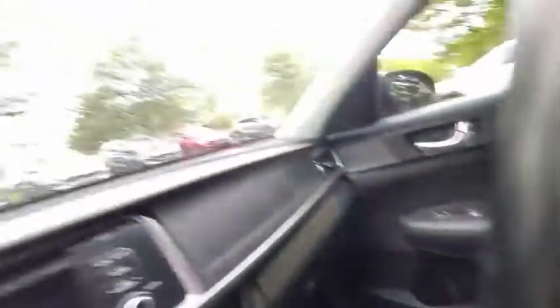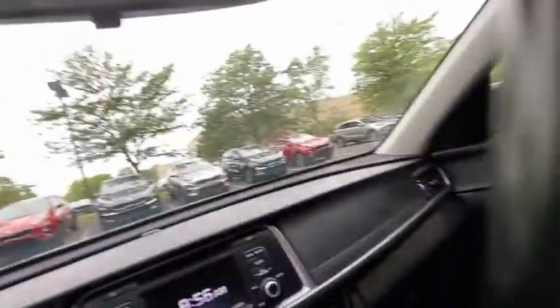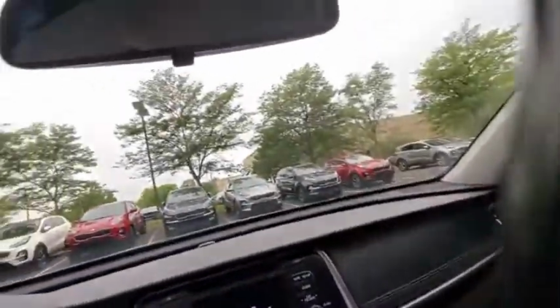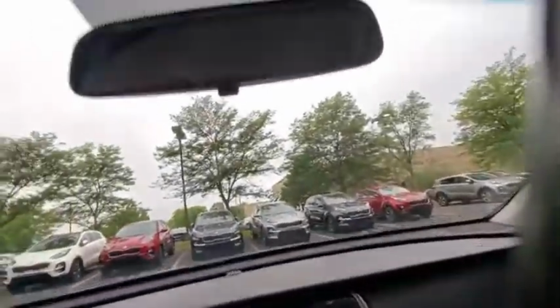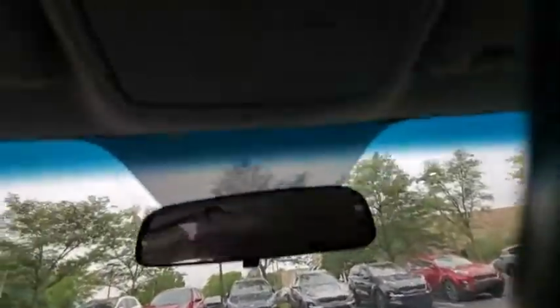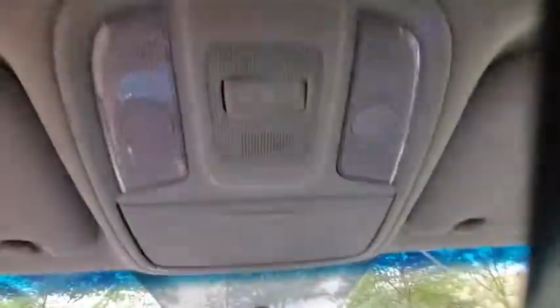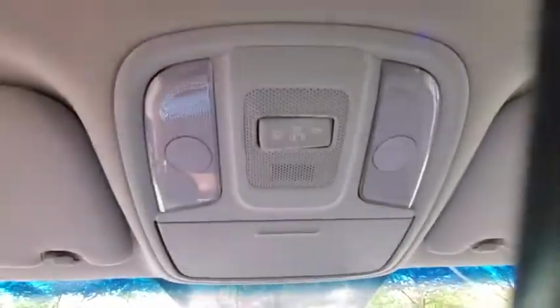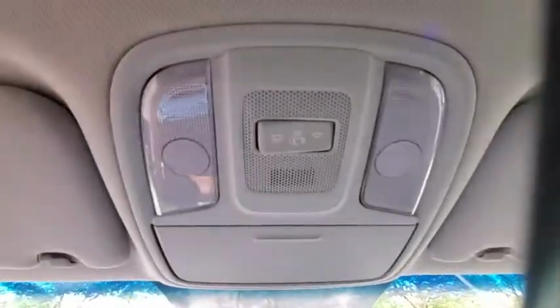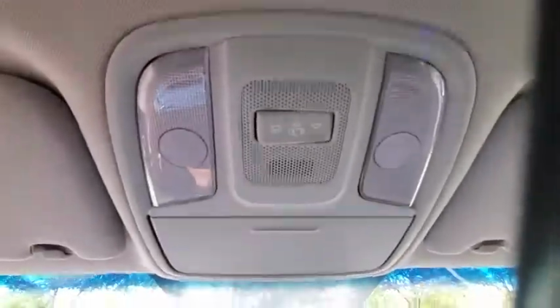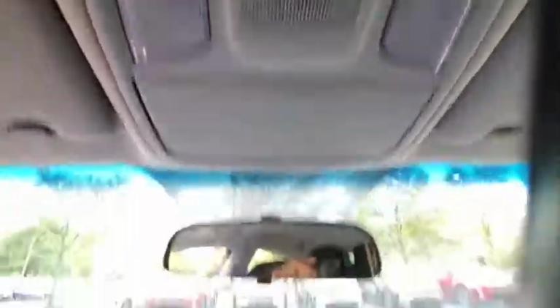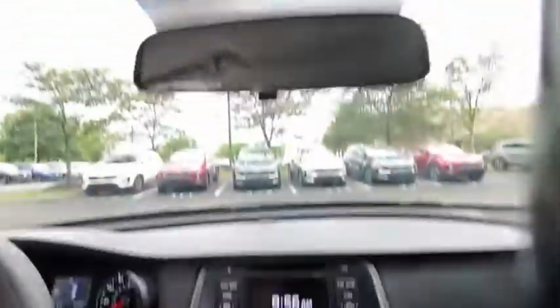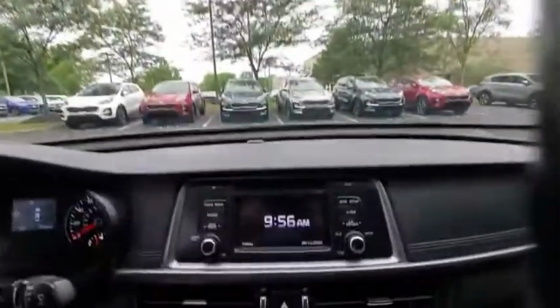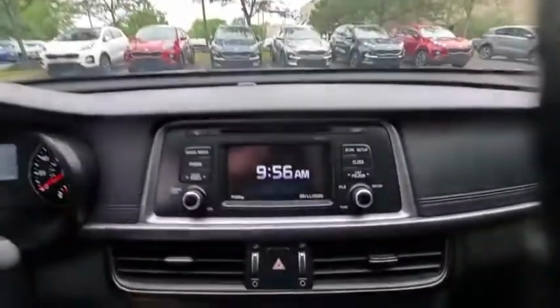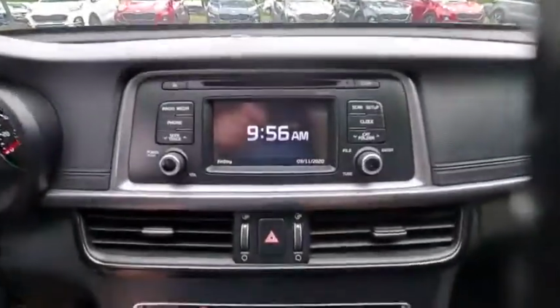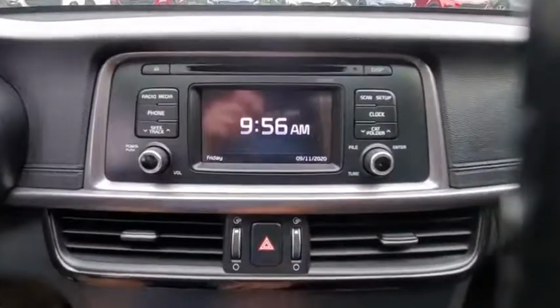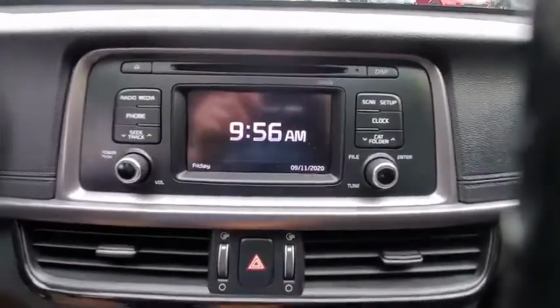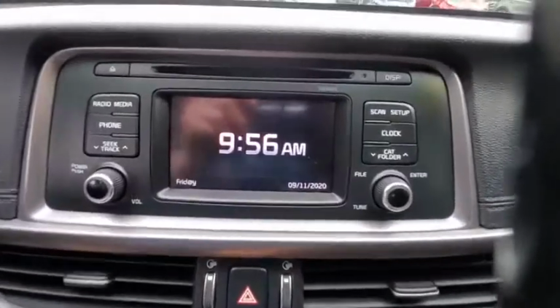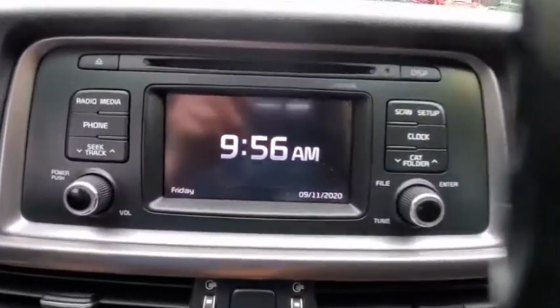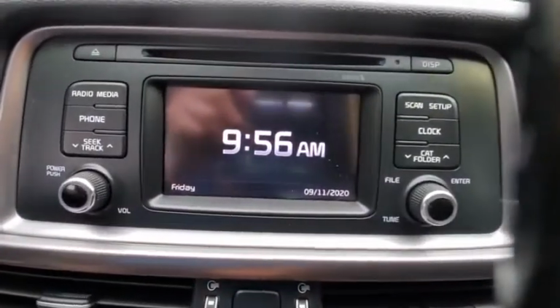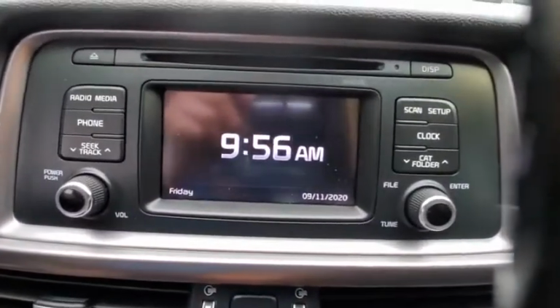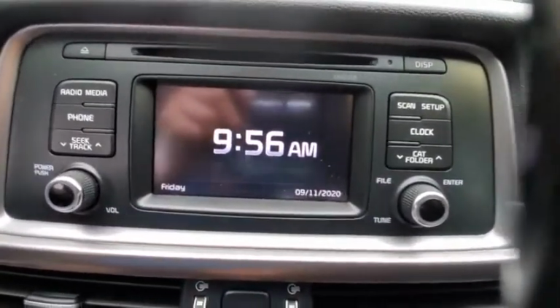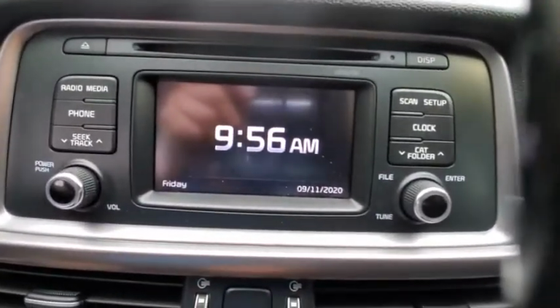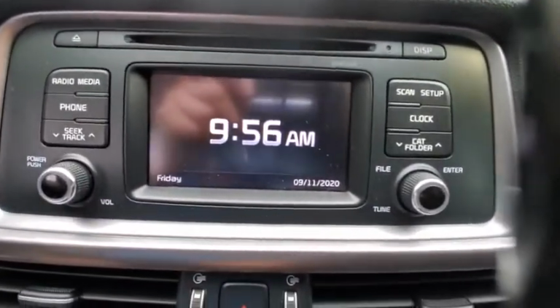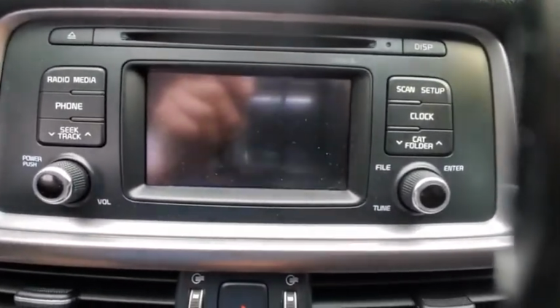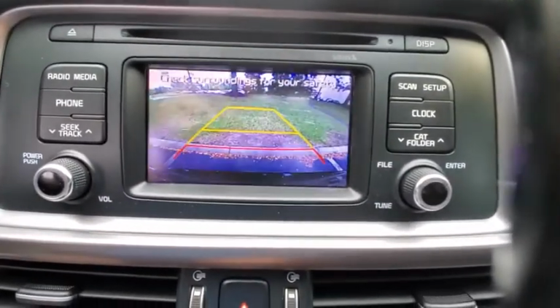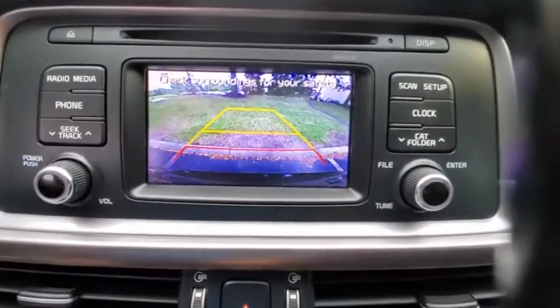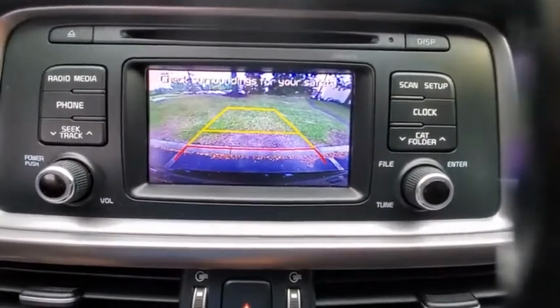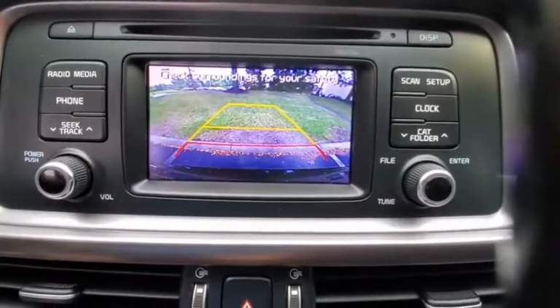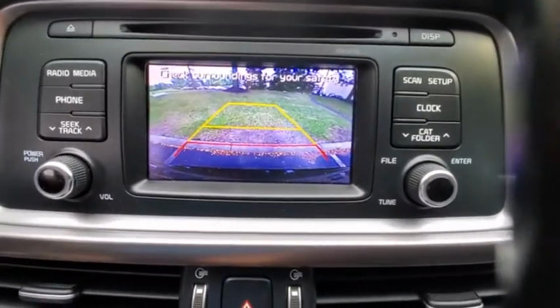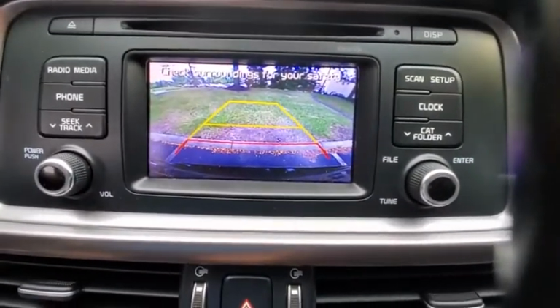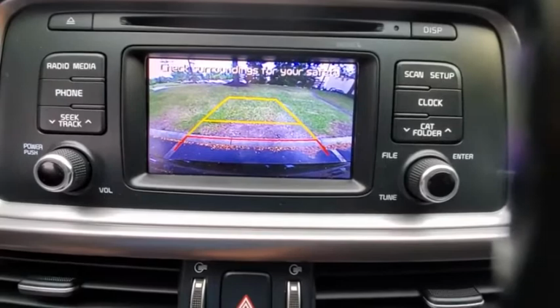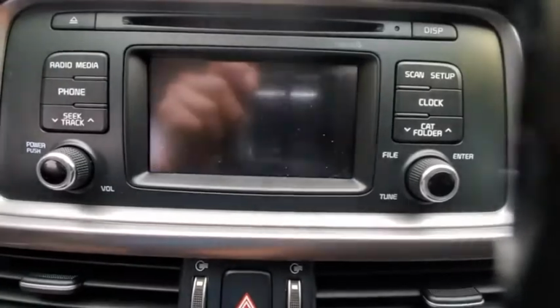Security system, remote keyless entry, panic alarm, brake assist, carpeted floor mats, overhead console, tachometer, driver vanity mirror, front reading lamp.